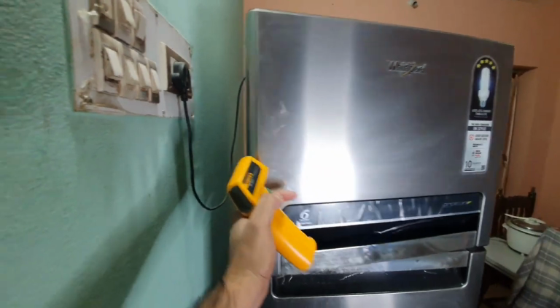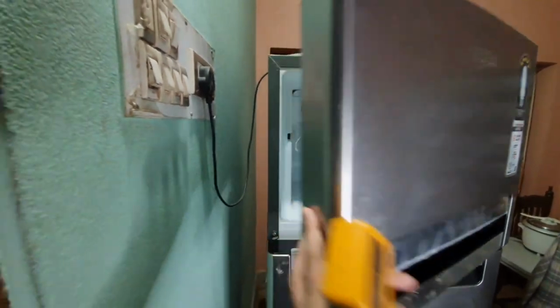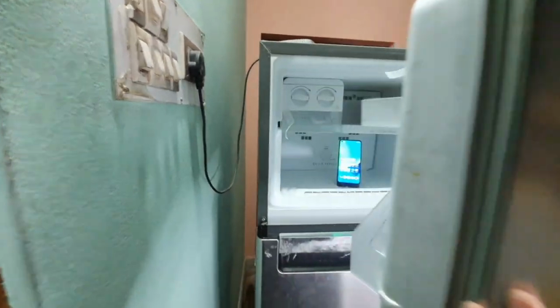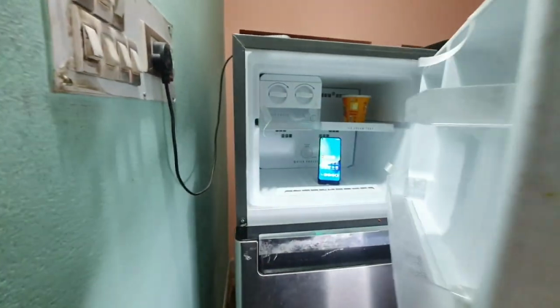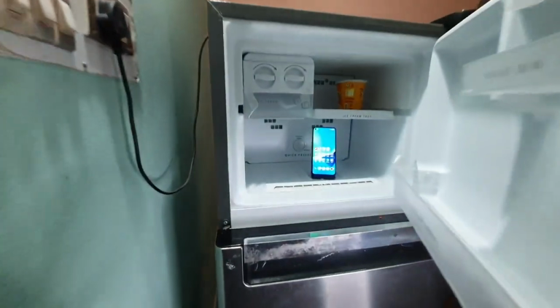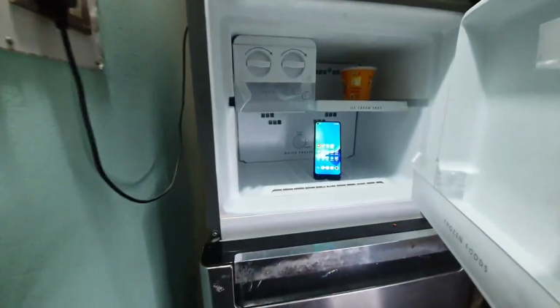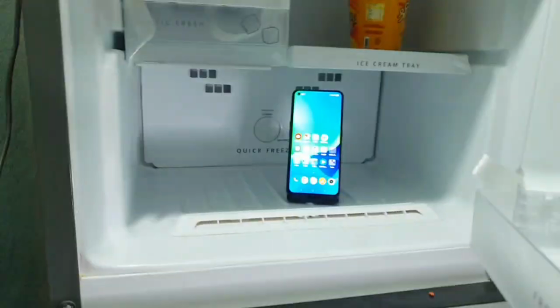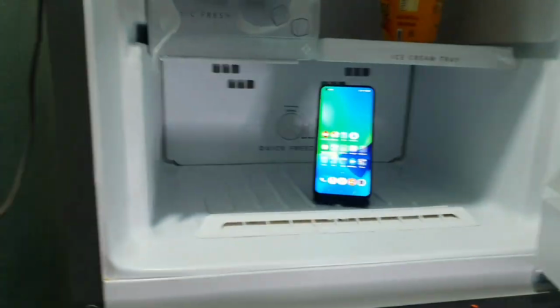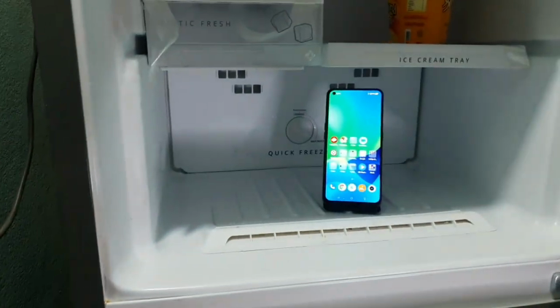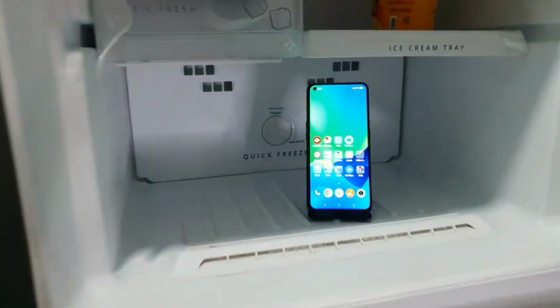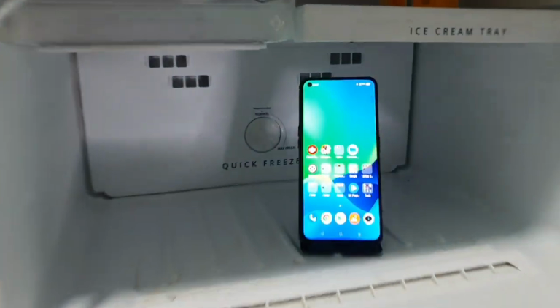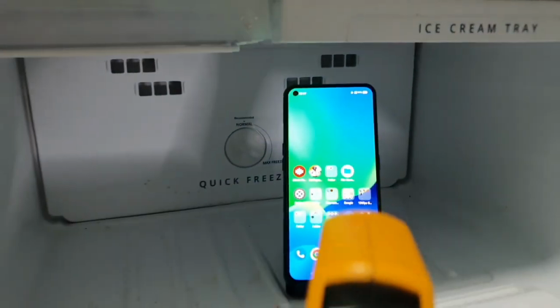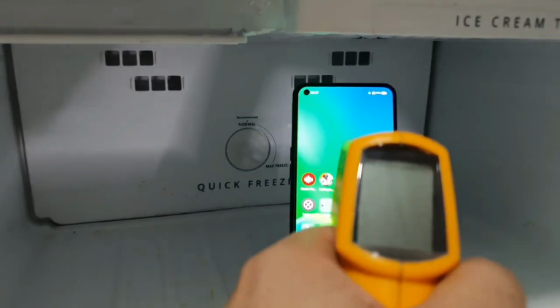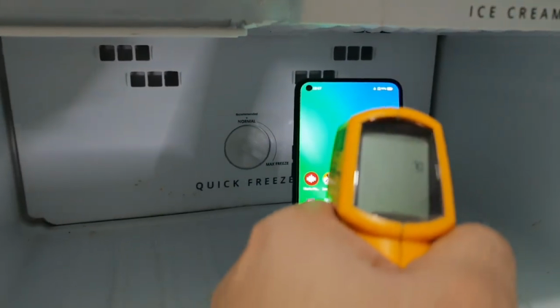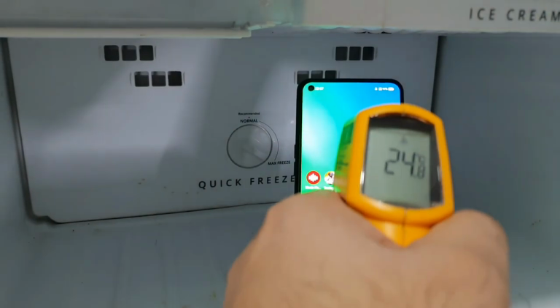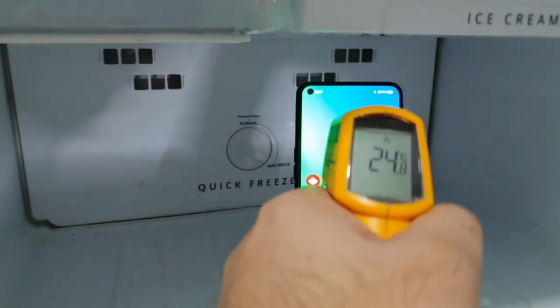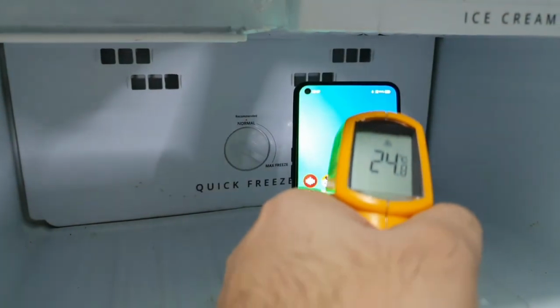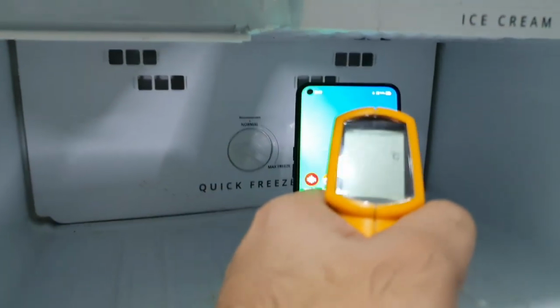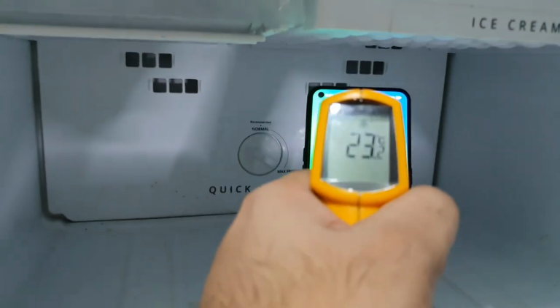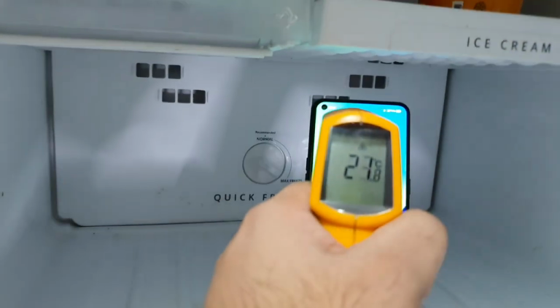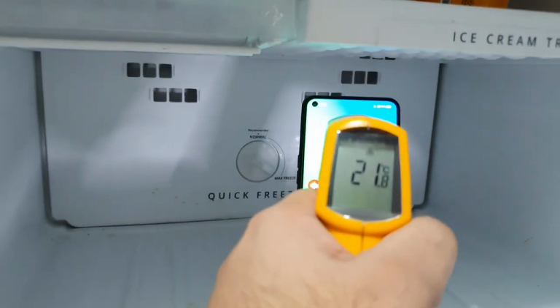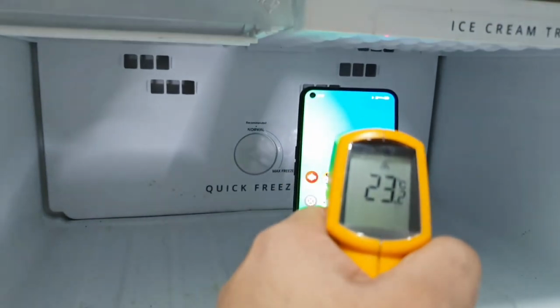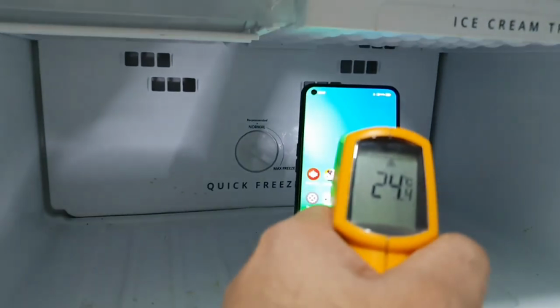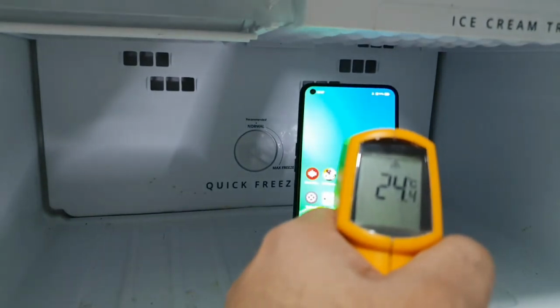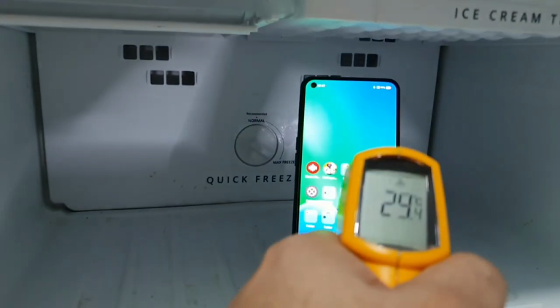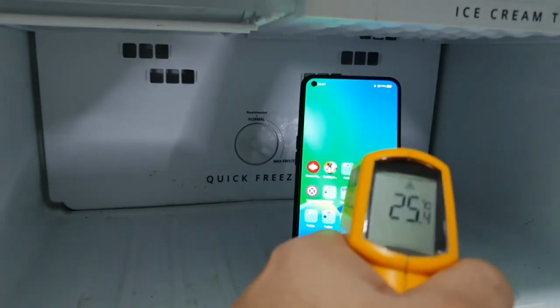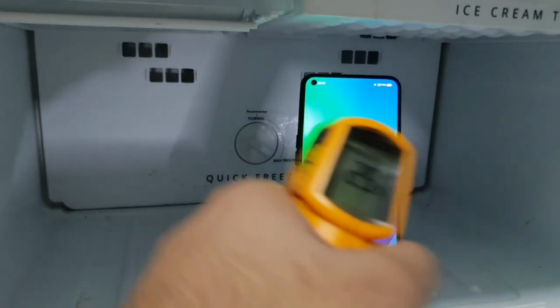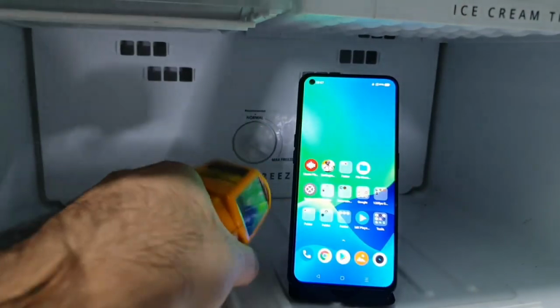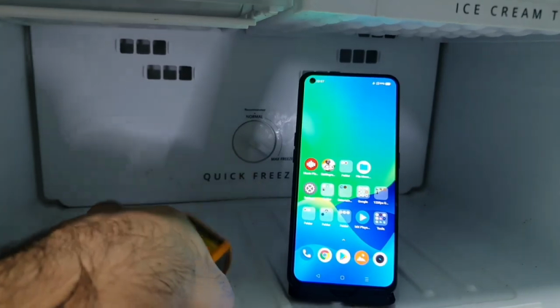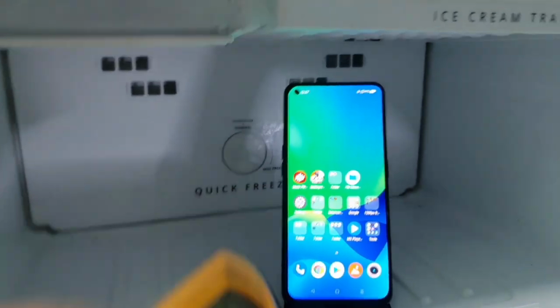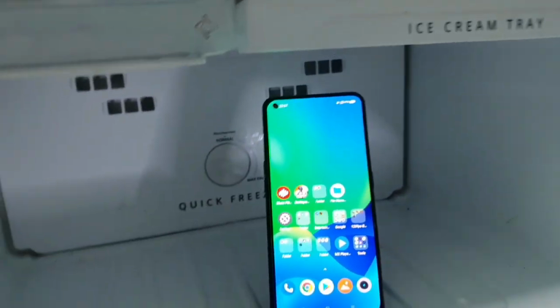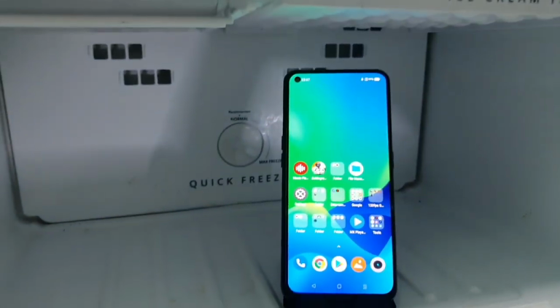Hi friends, welcome back to my channel, SciTaker. In this video, I am going to do the Android benchmark test on the Realme X1 Max device, by keeping it in the freezer. This is a question which has been requested by a few of my subscribers, so I thought of making a video on this particular phone.